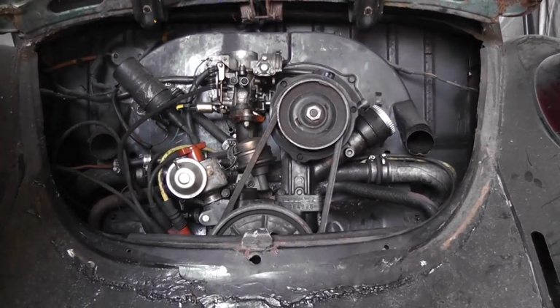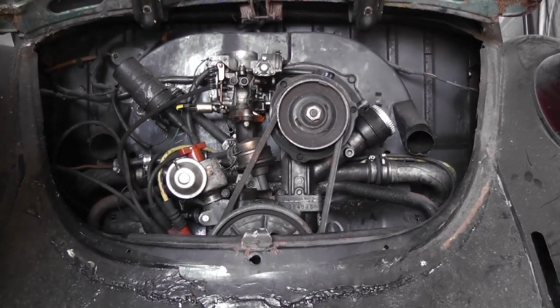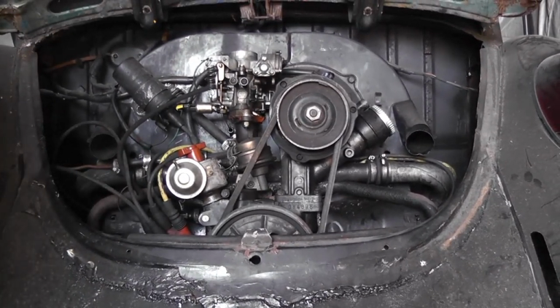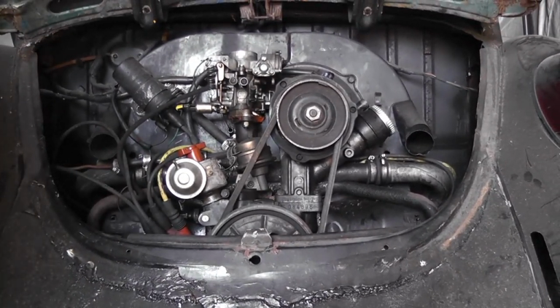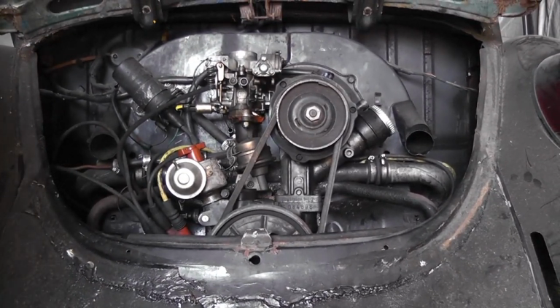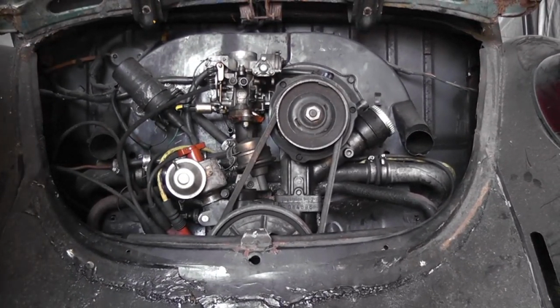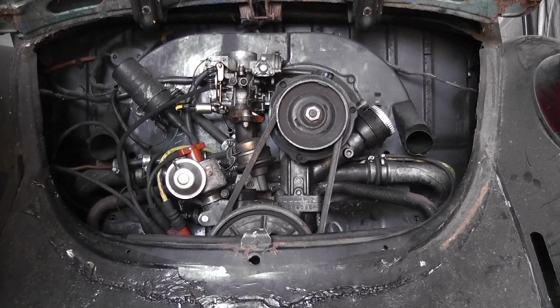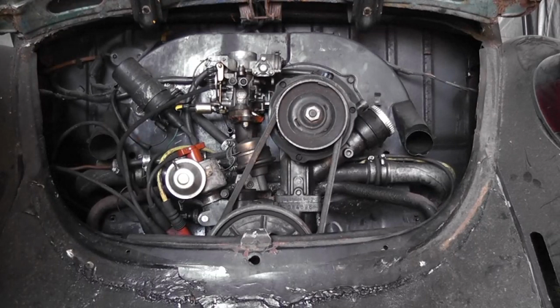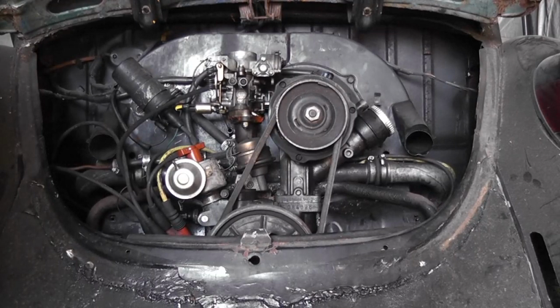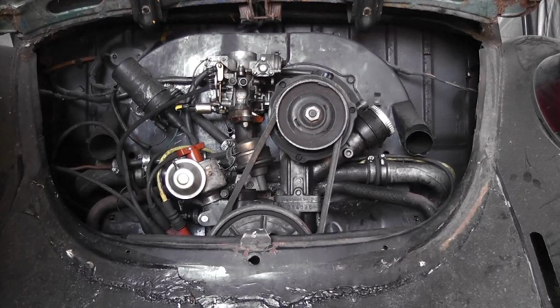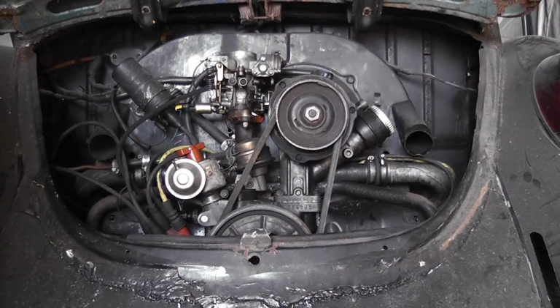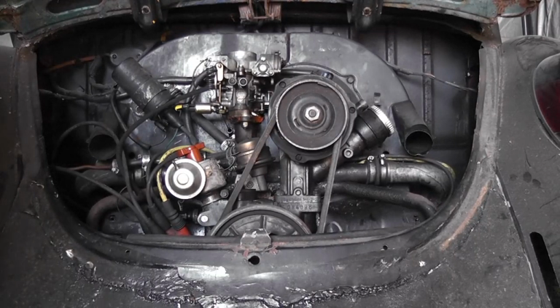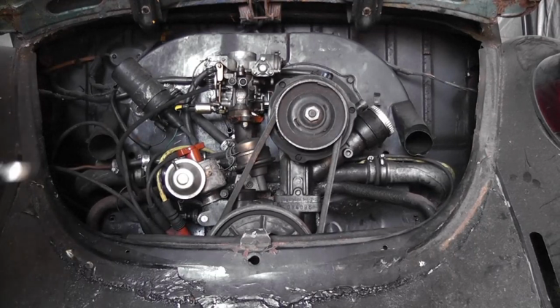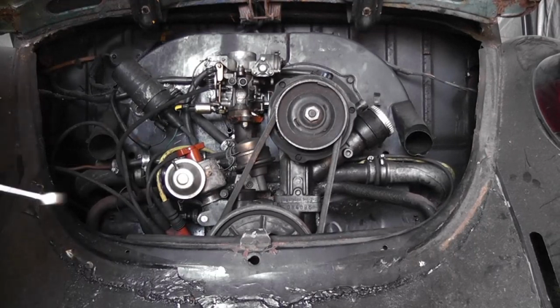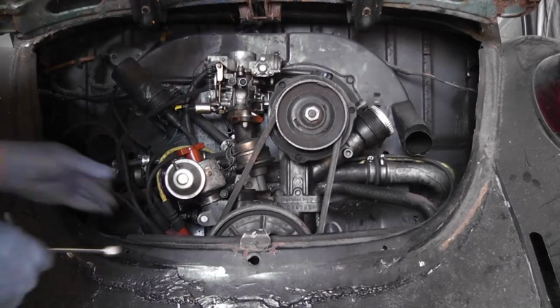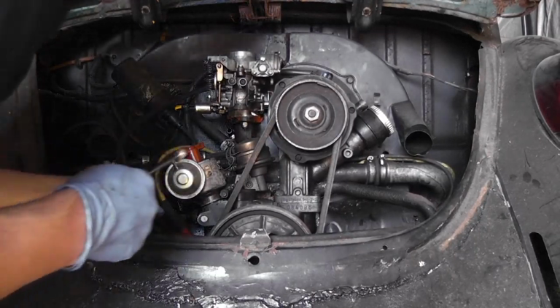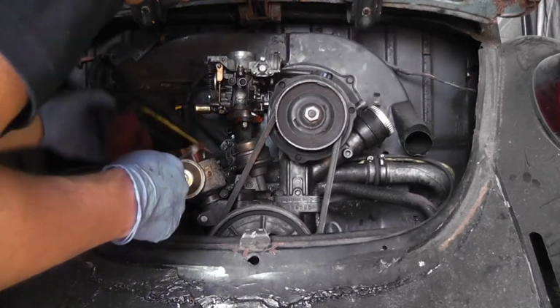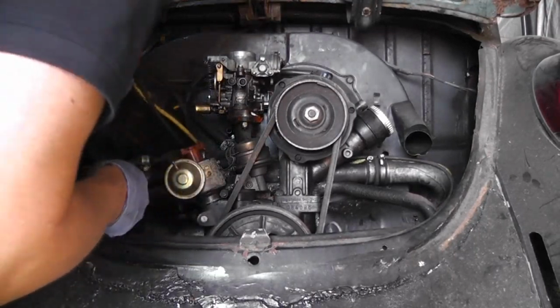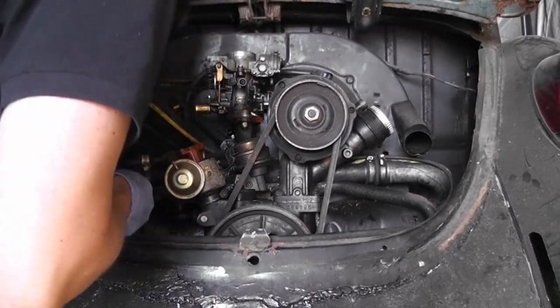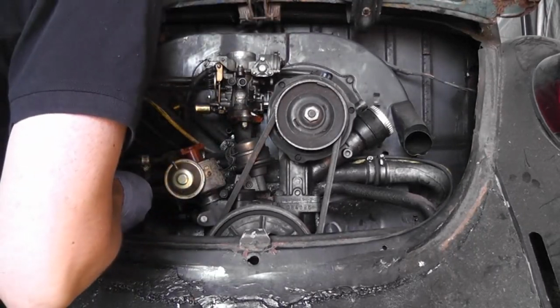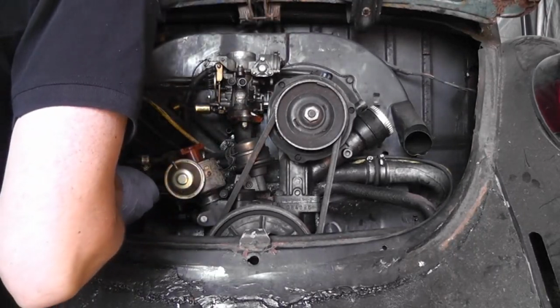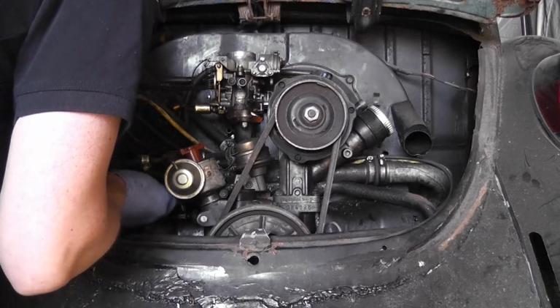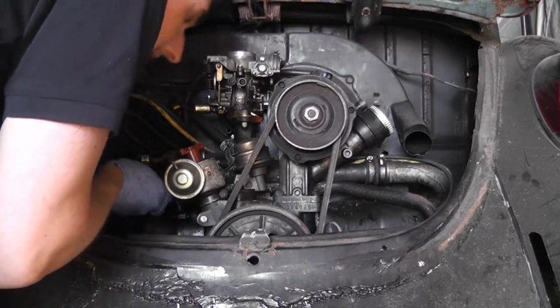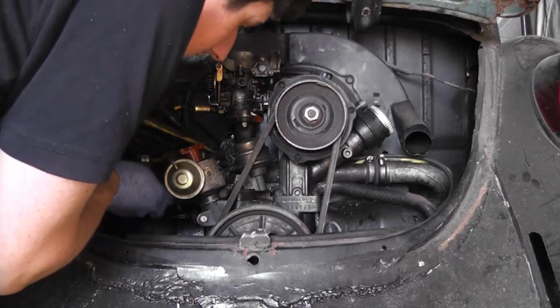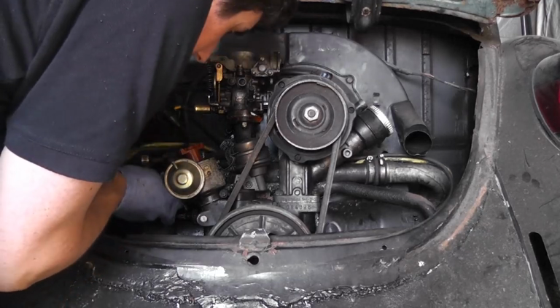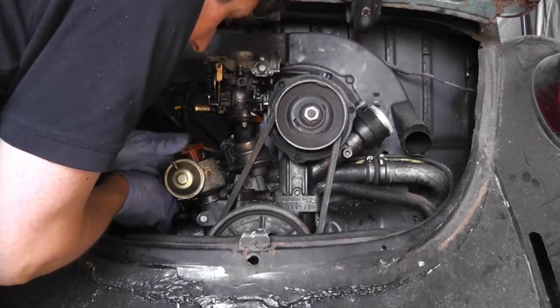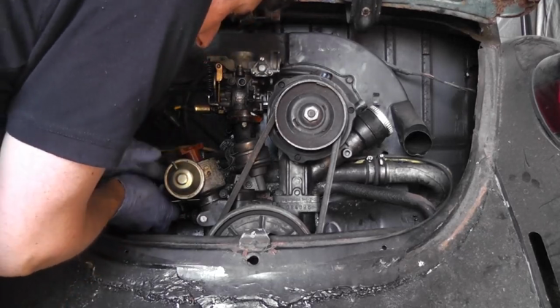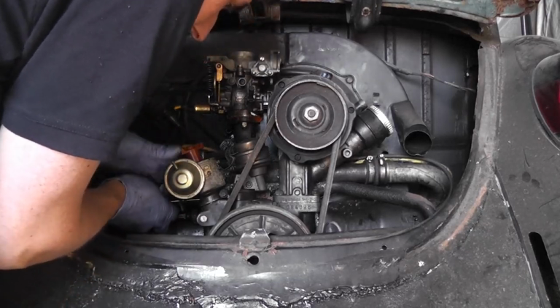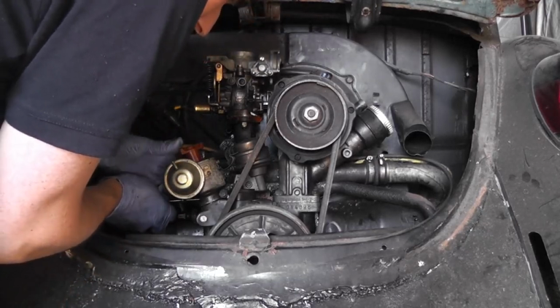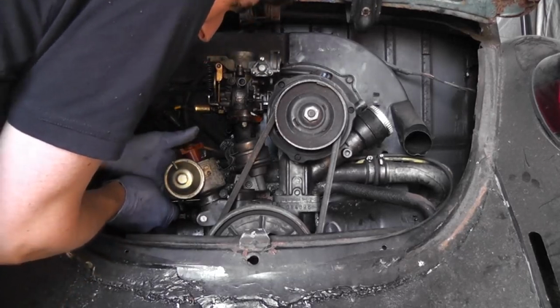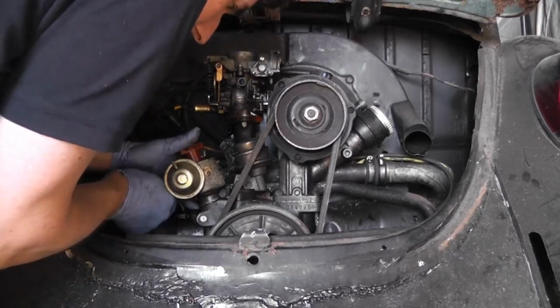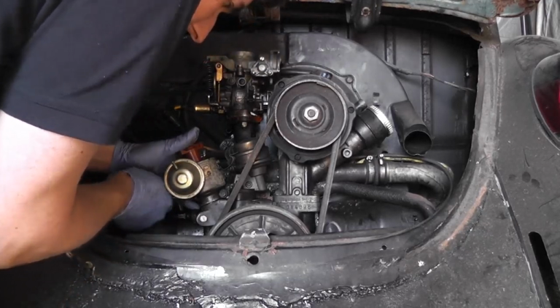As I was rotating that engine it felt like it had solid compression. But there again, if it's been sitting up for a while, that might be the reason. Let's get that nut off back there — it's a bit fiddly.